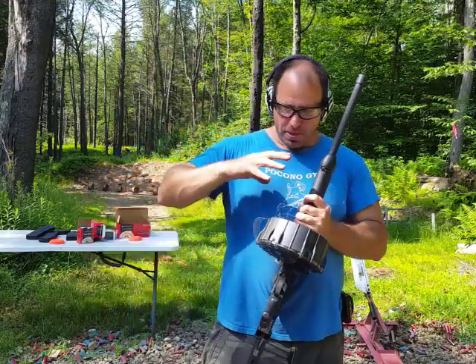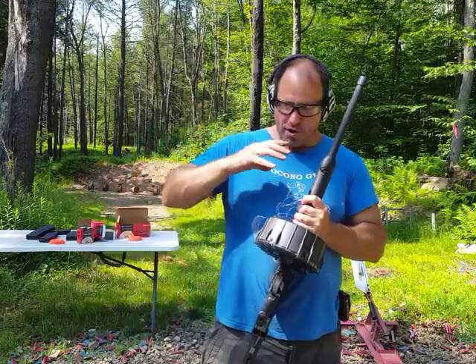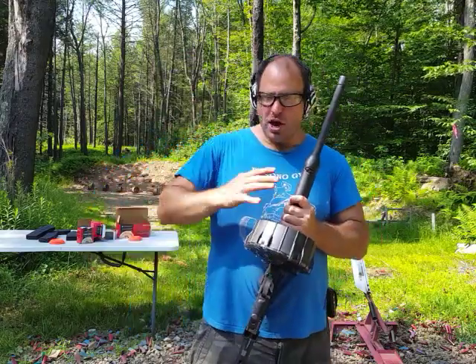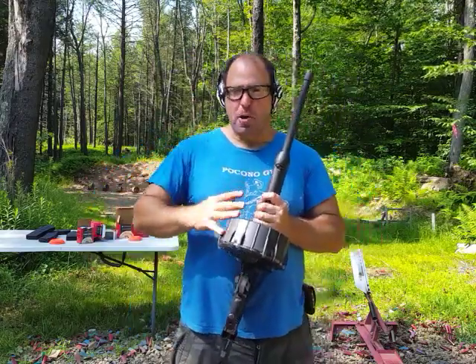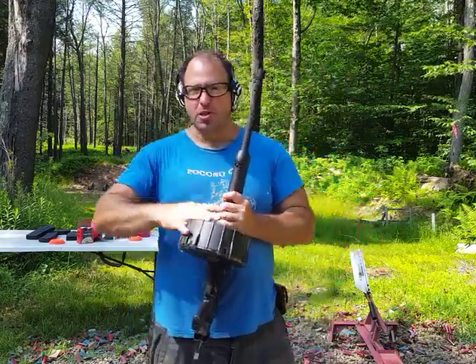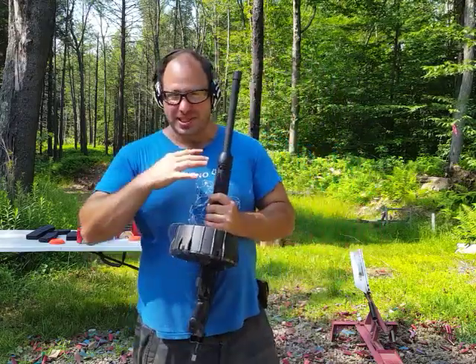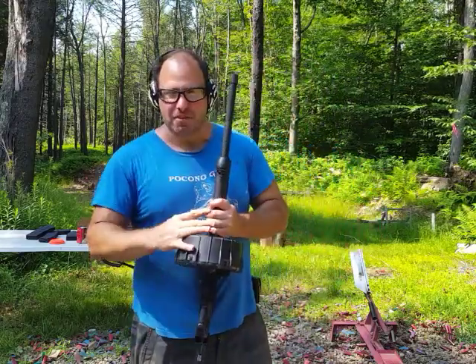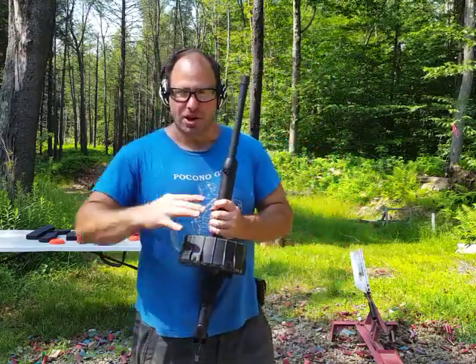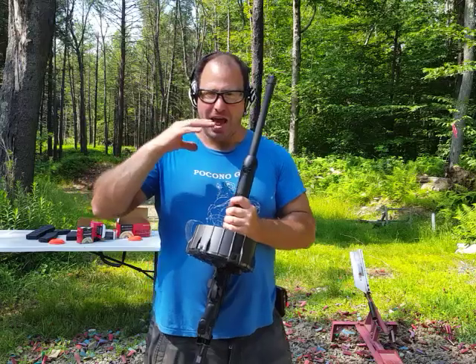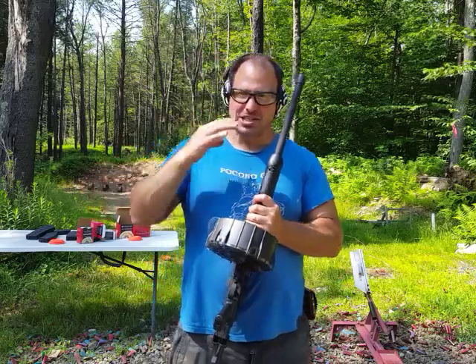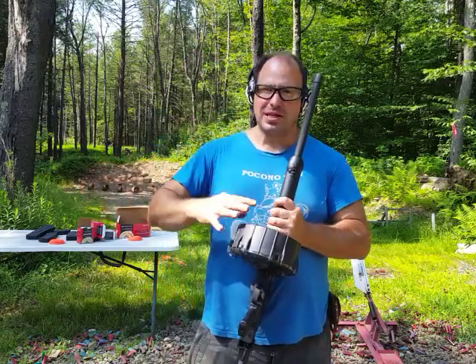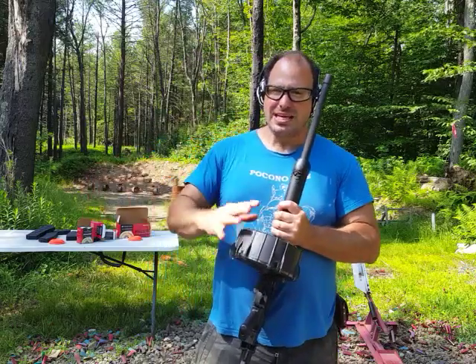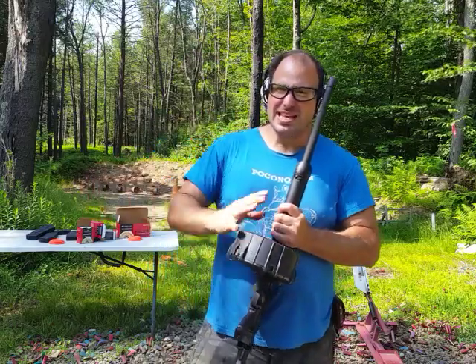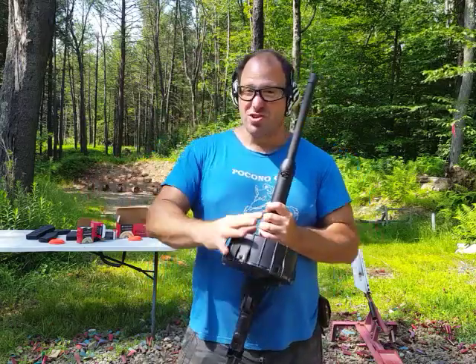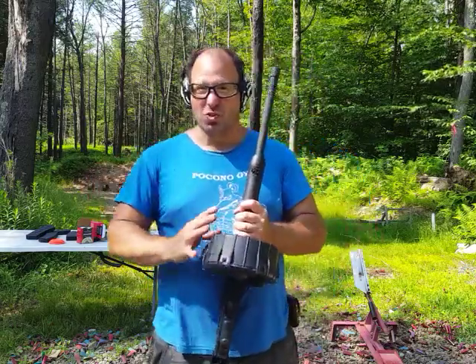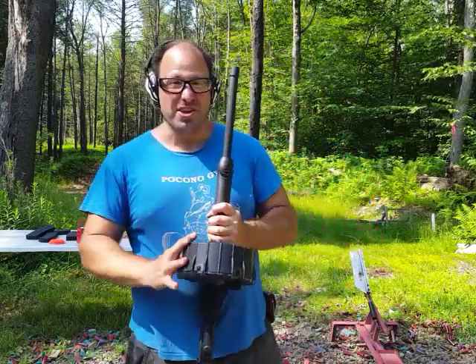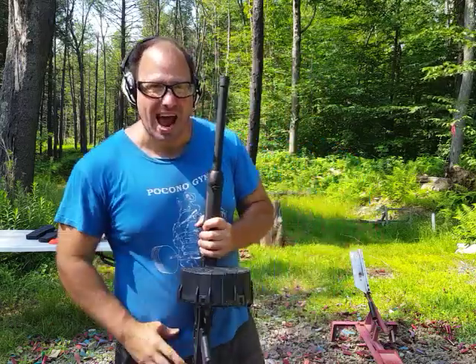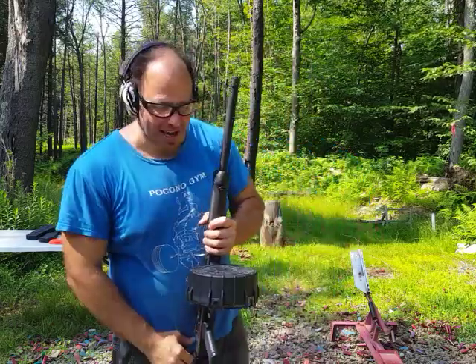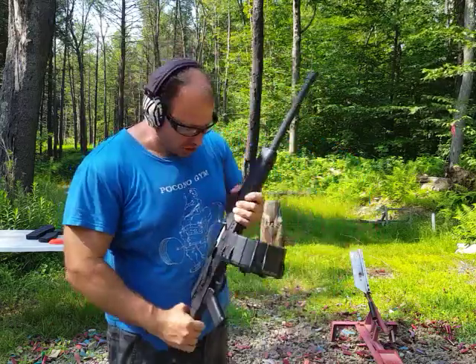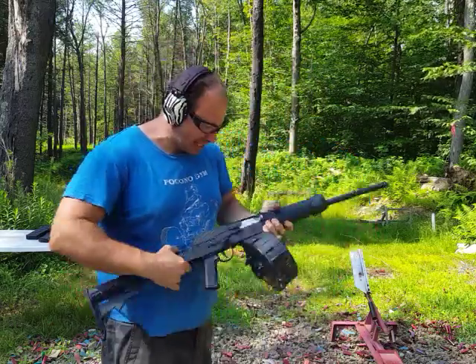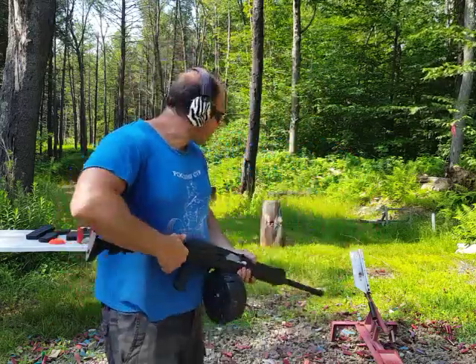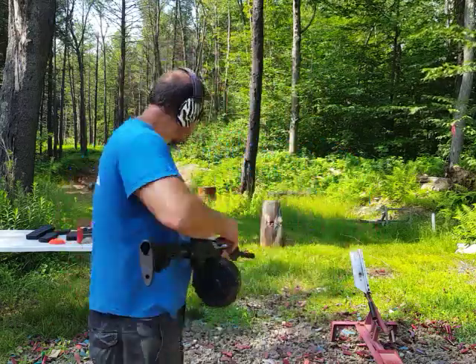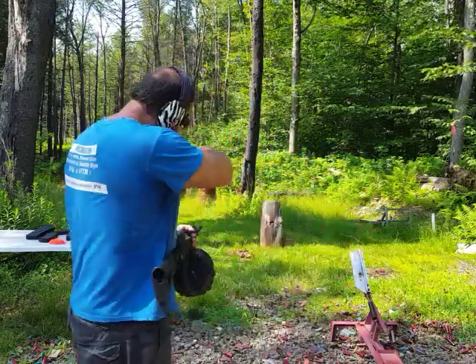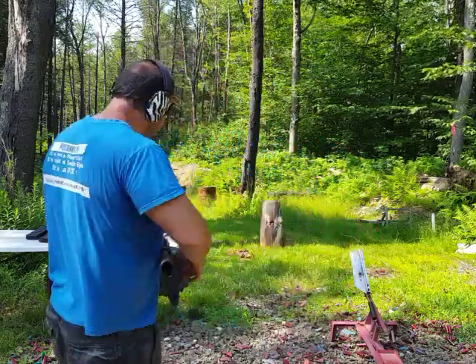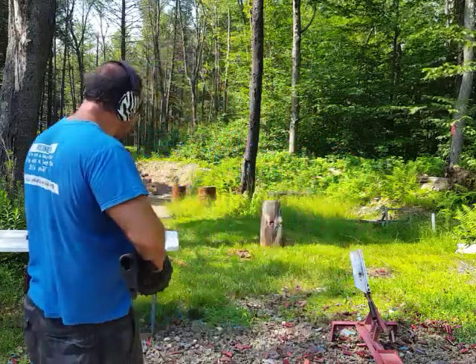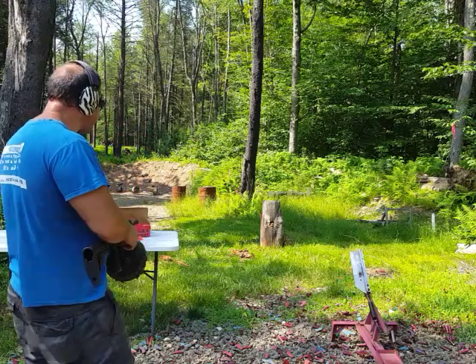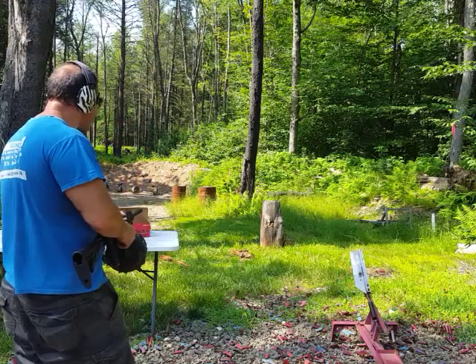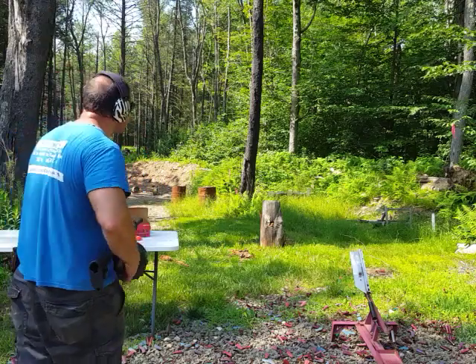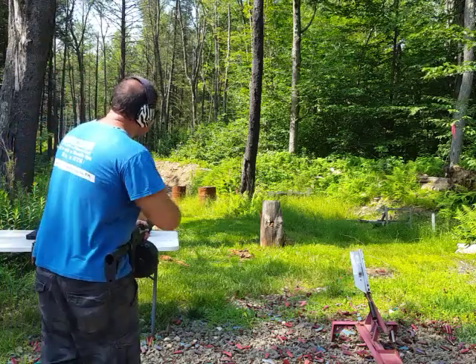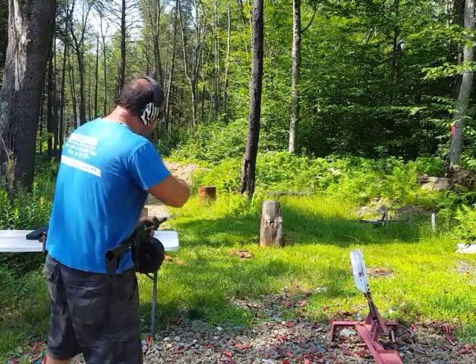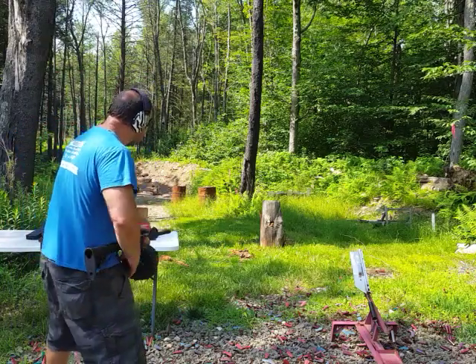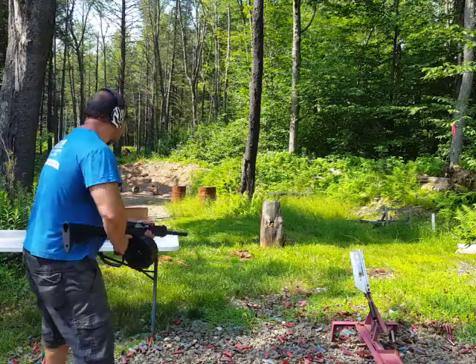Having something the ATF really doesn't want you to have — let's have some fun. We're going to dump these 20 rounds into that stump right there.